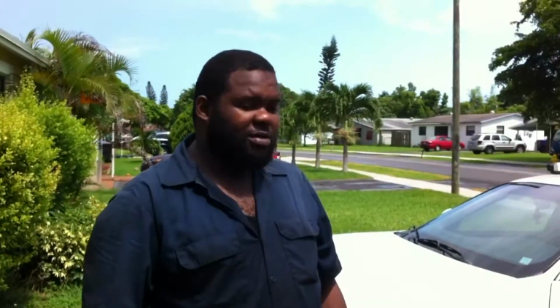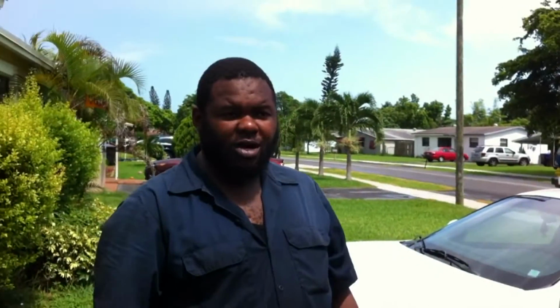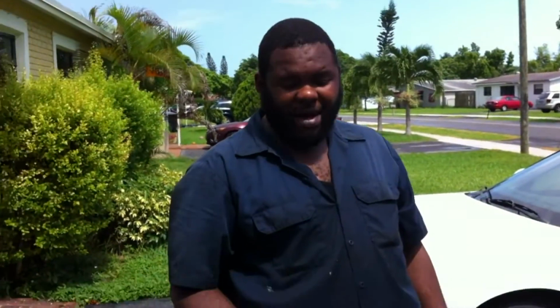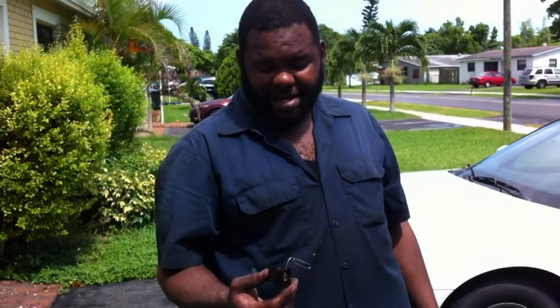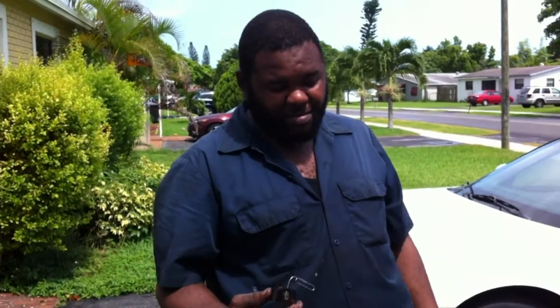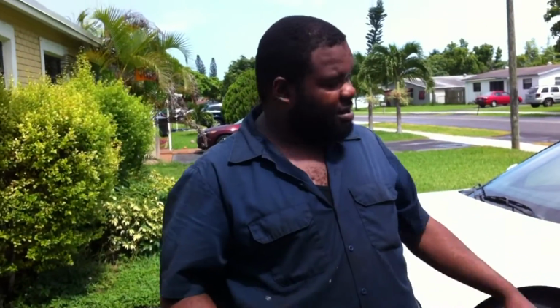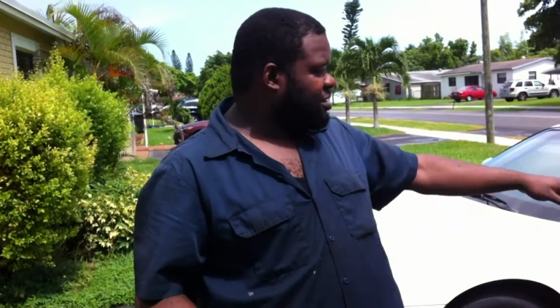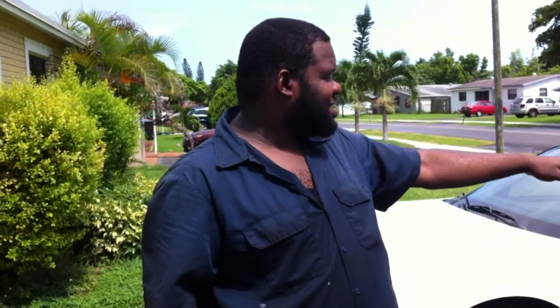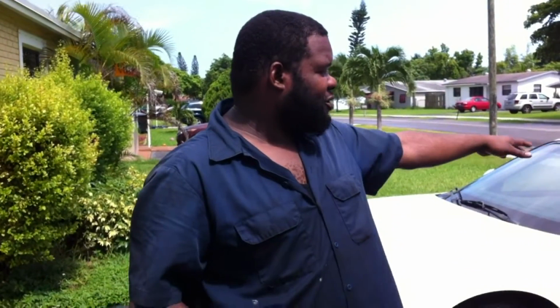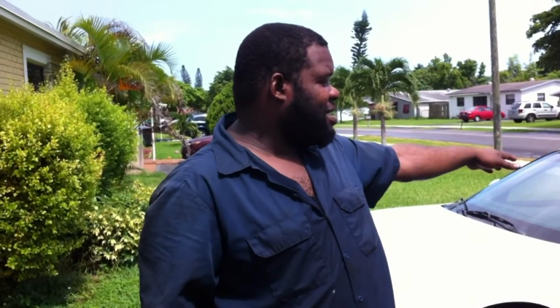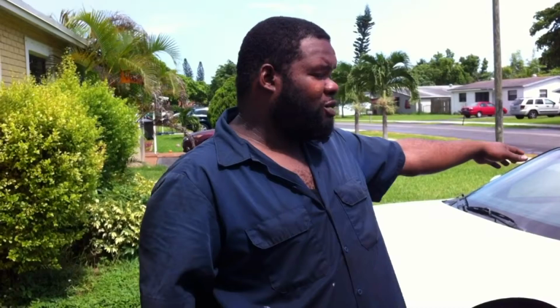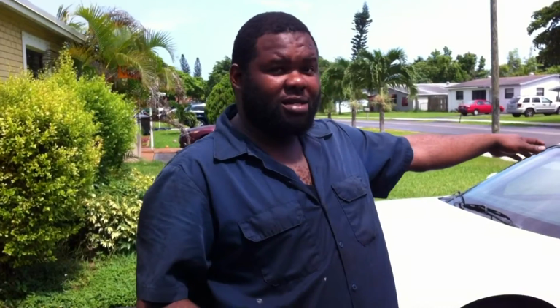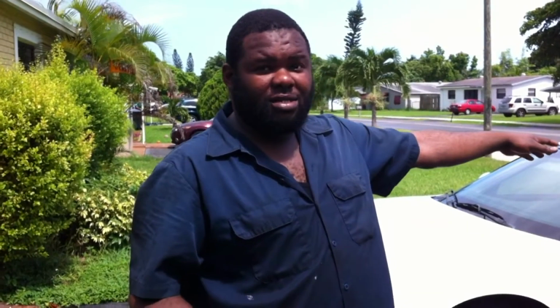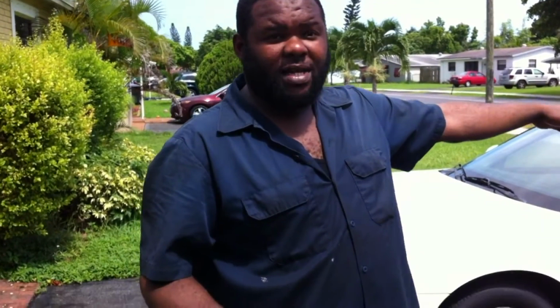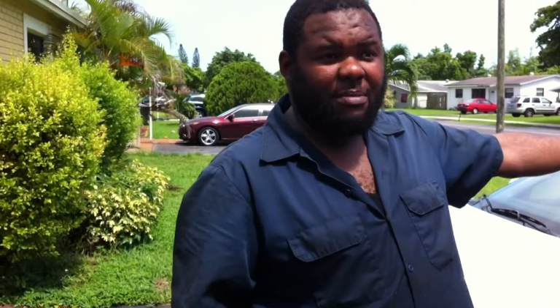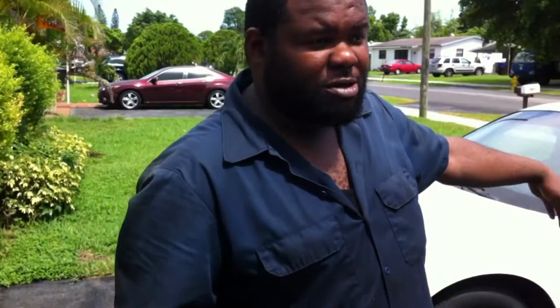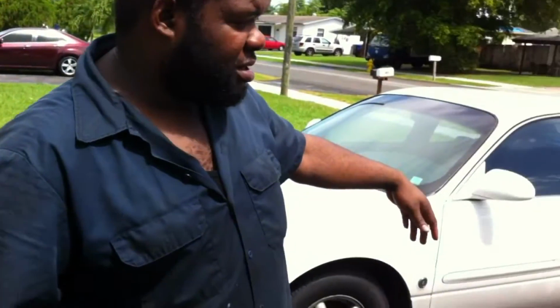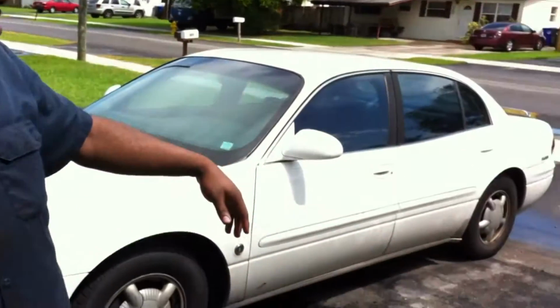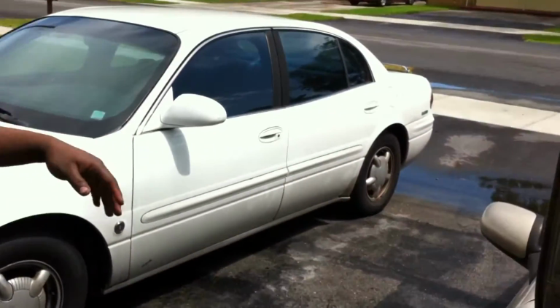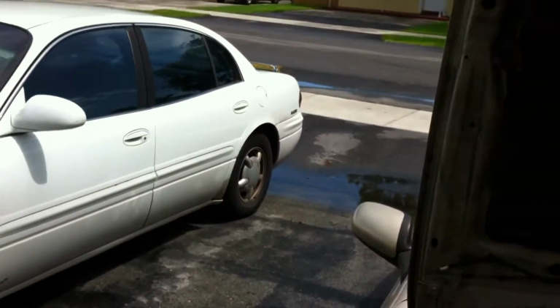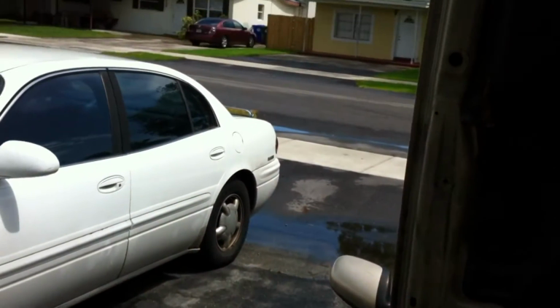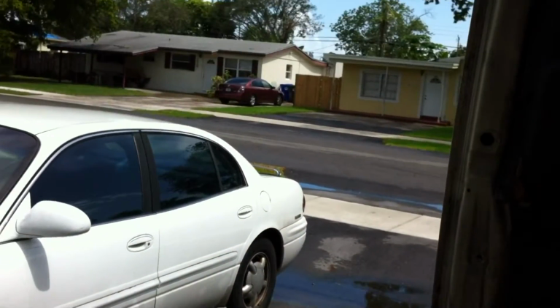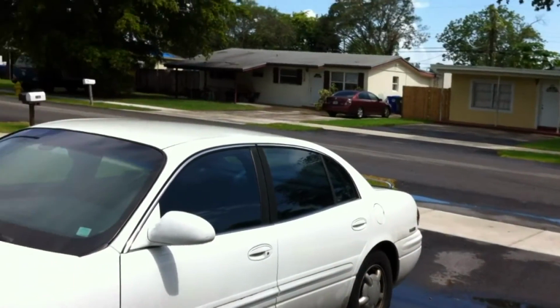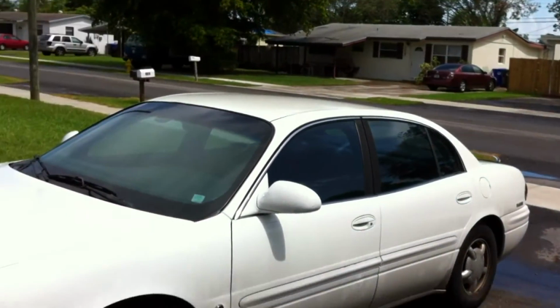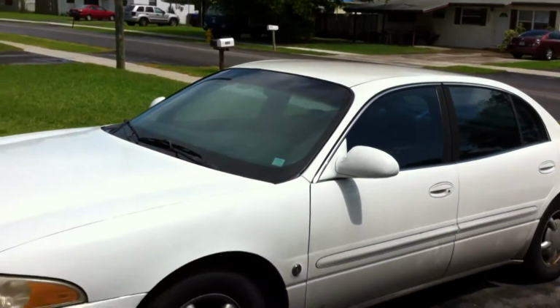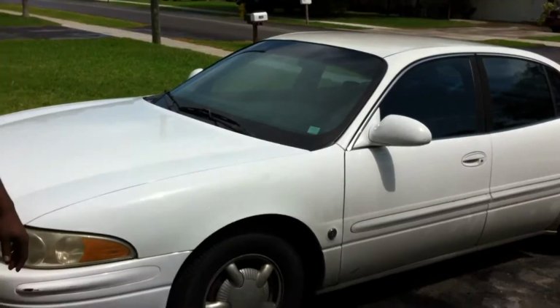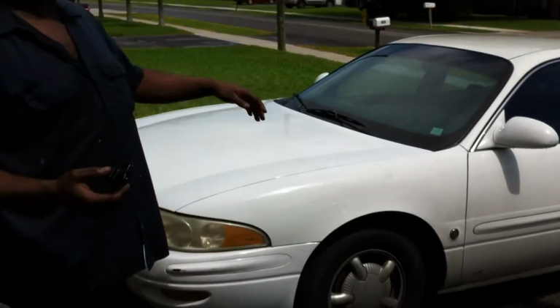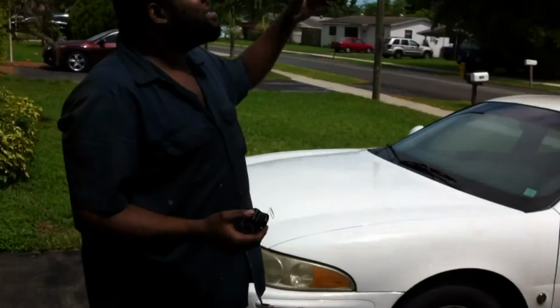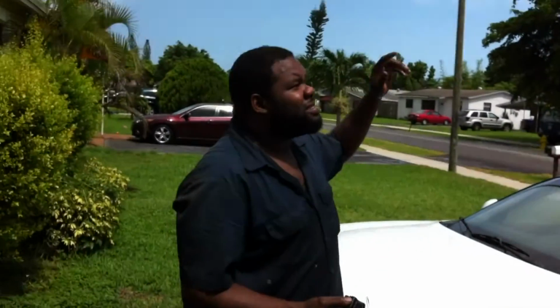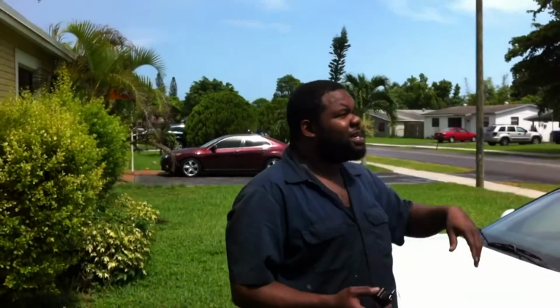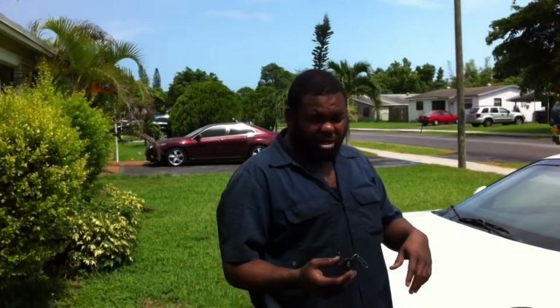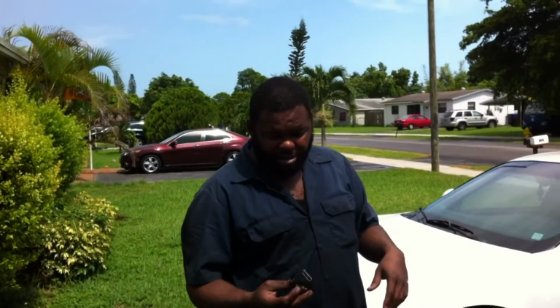Yeah, what's going on? We're back at it again. As you guys can see, the rain came out of nowhere so we had to stop and postpone it. The car is all wet. The ground is all wet. It's got to be a little clear.